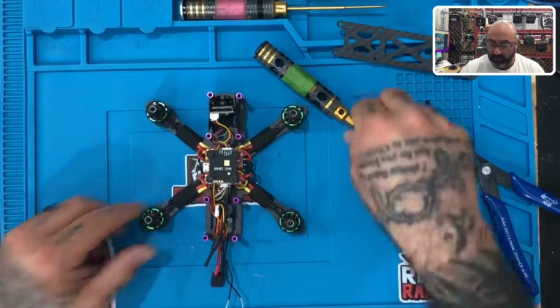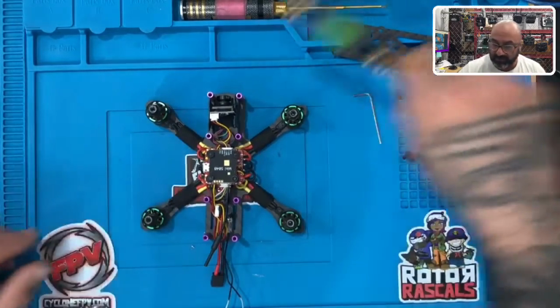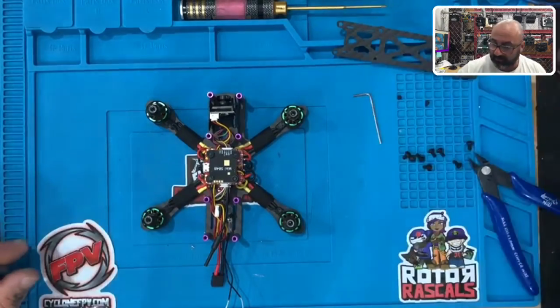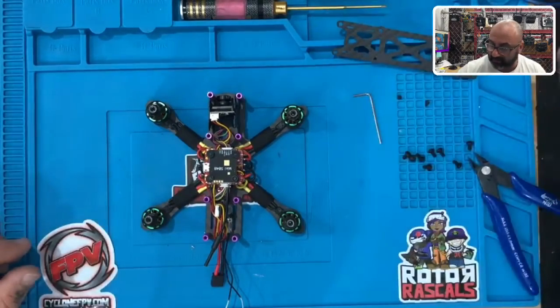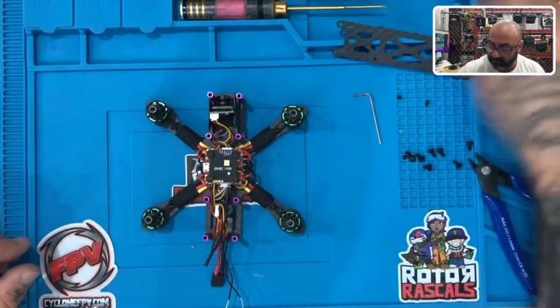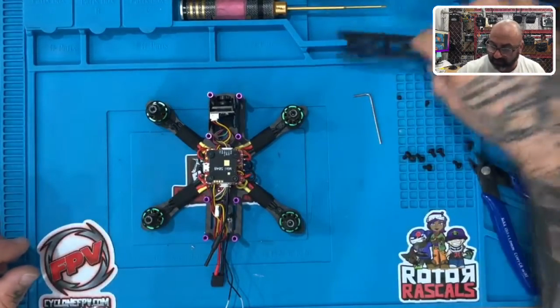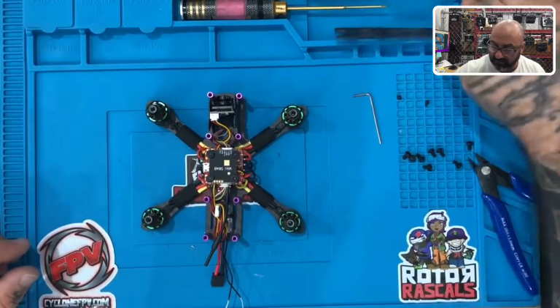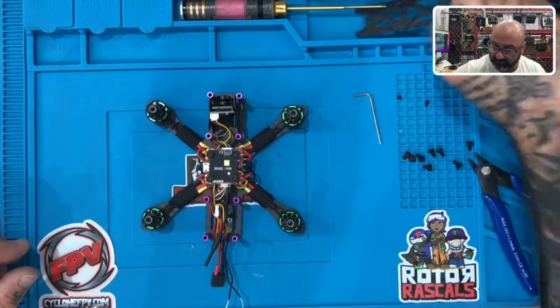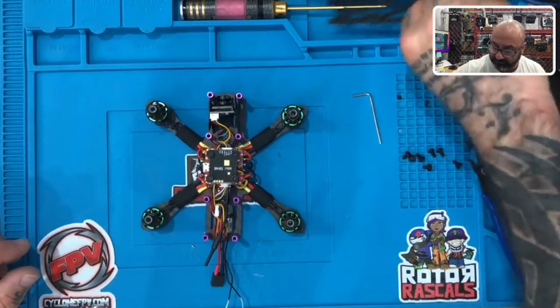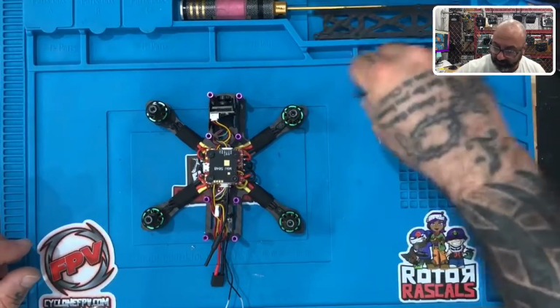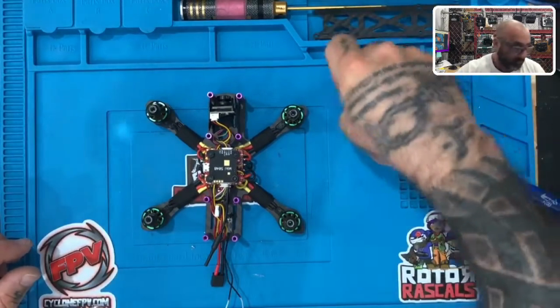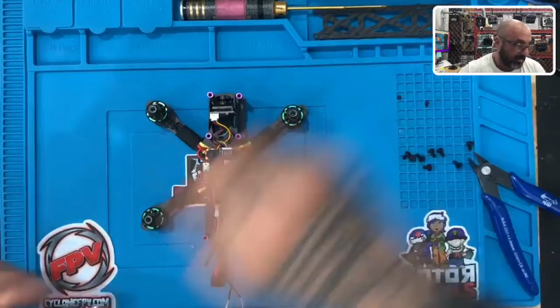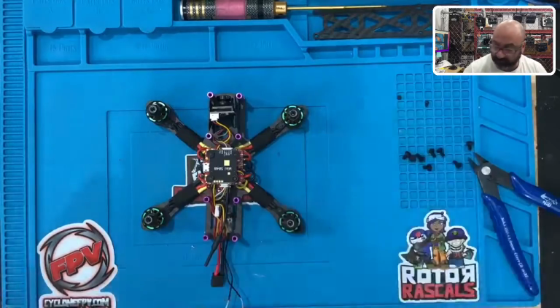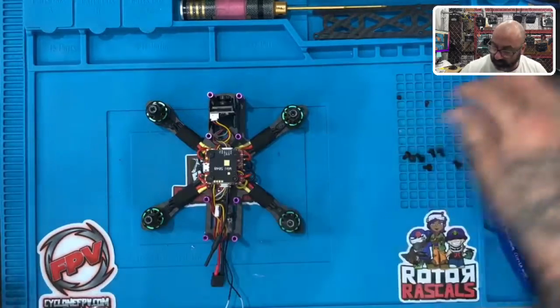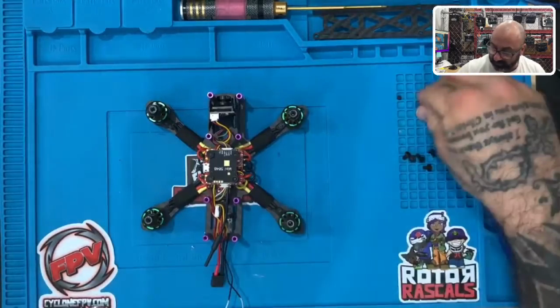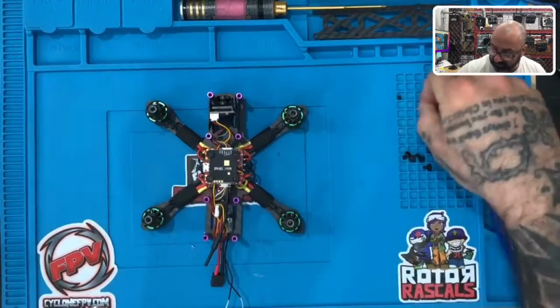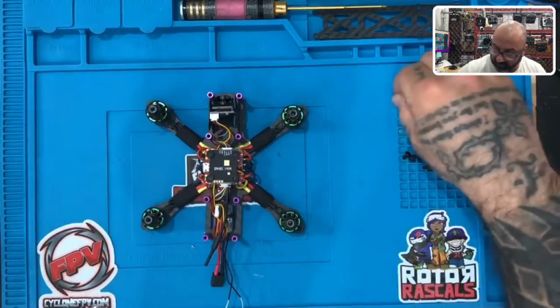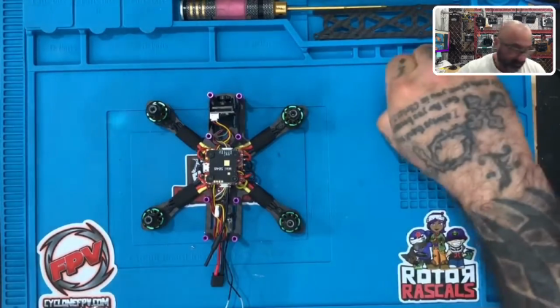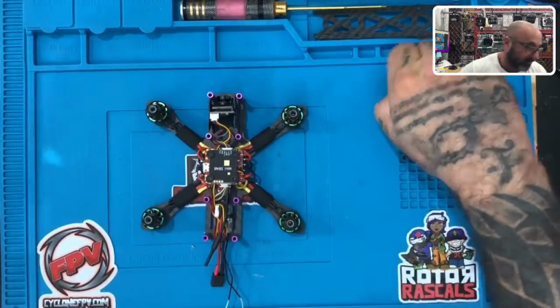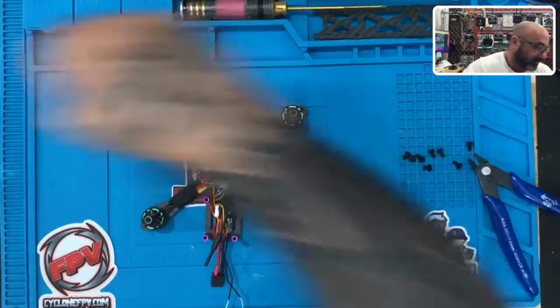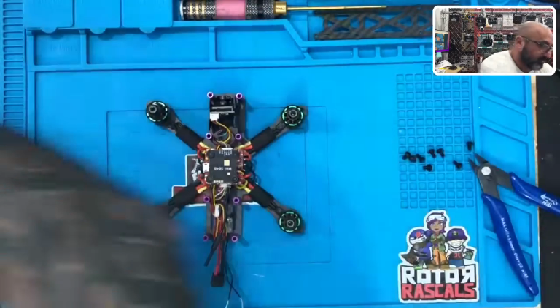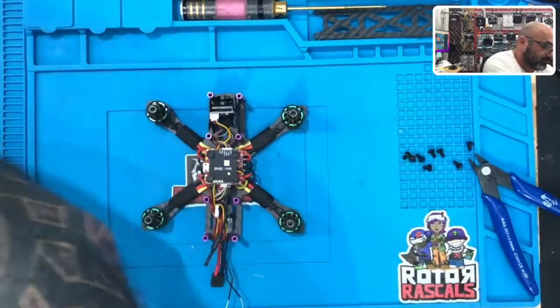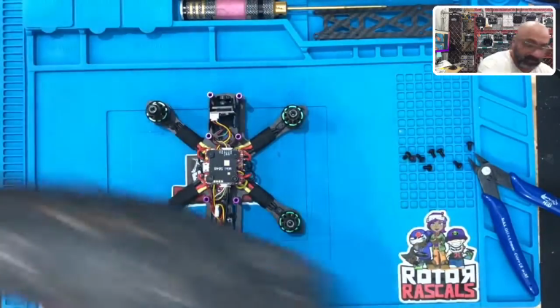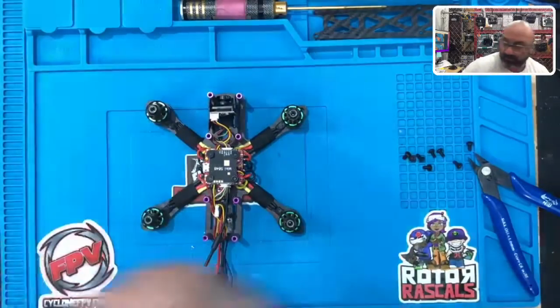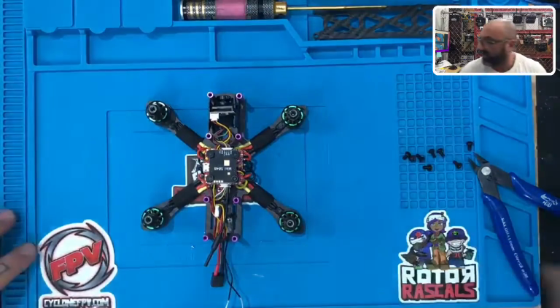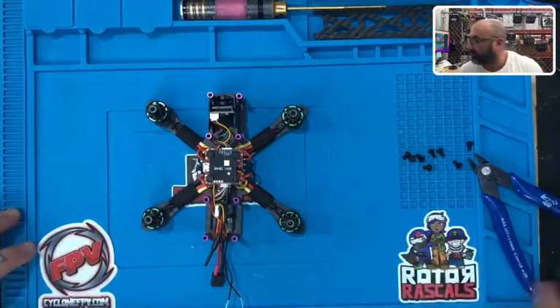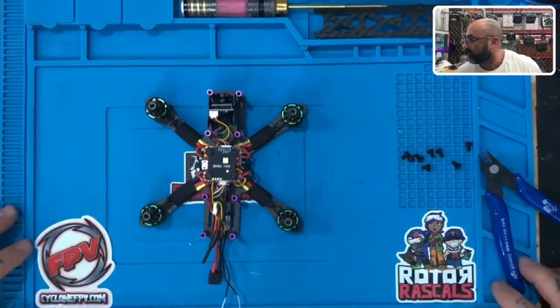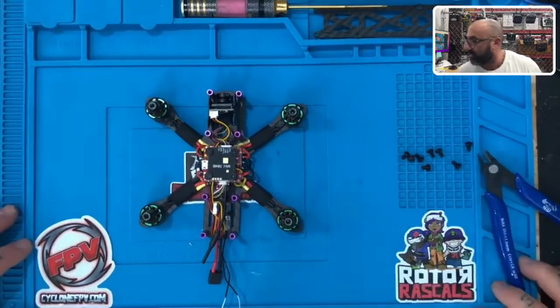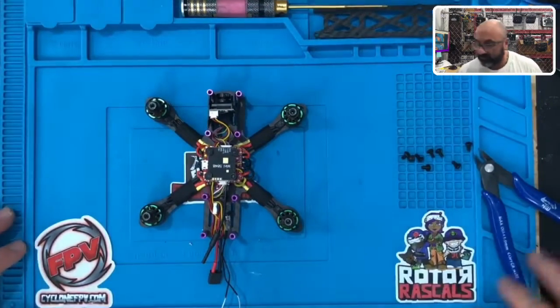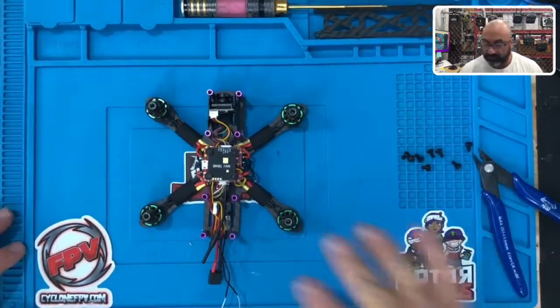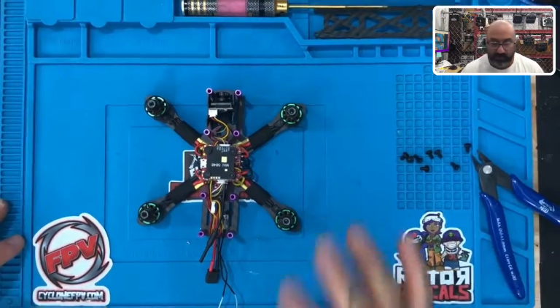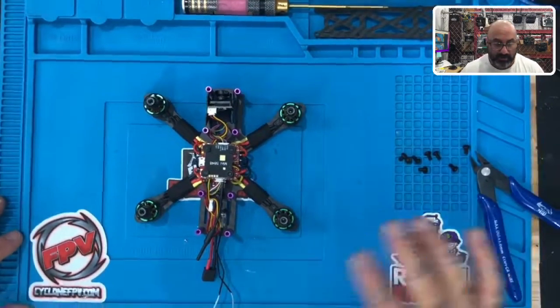Alright guys, let me get all my tools put aside — put the allen wrench away and take these two small screws off the table. We'll be right back to put the top on and get done.